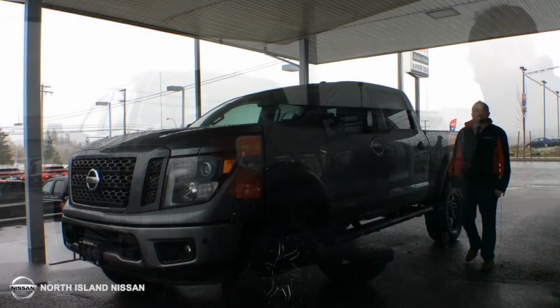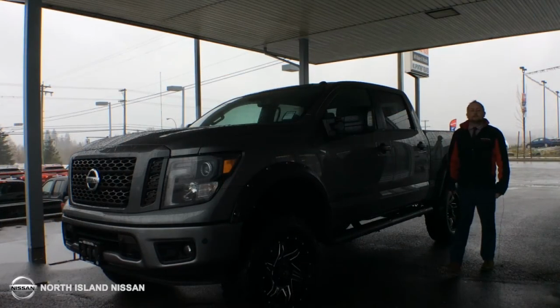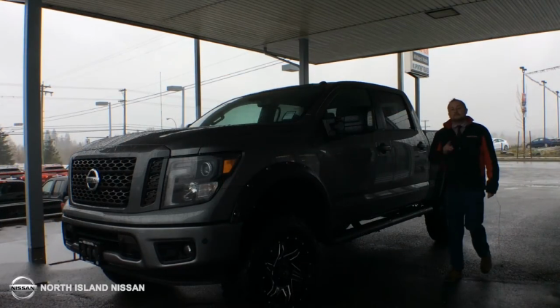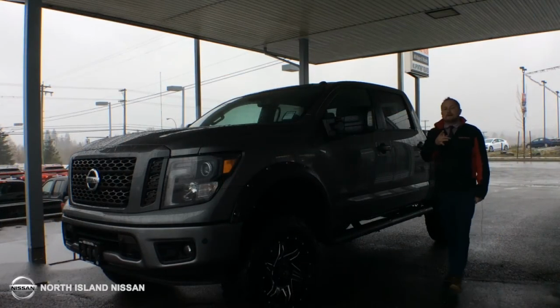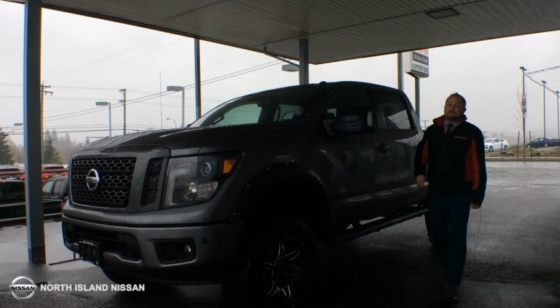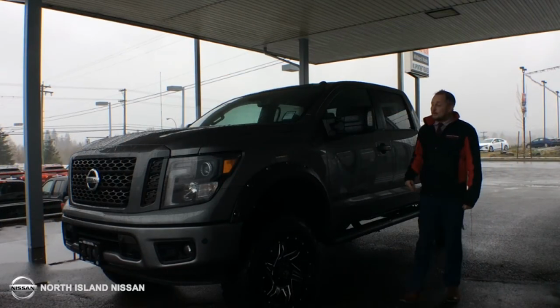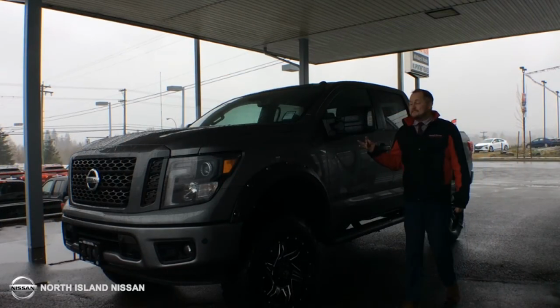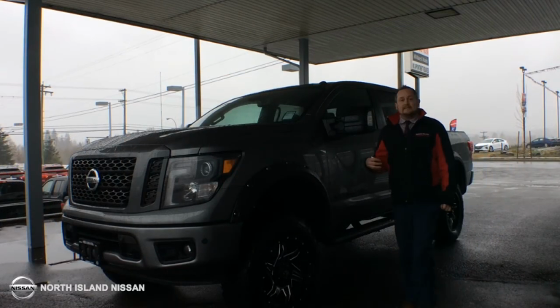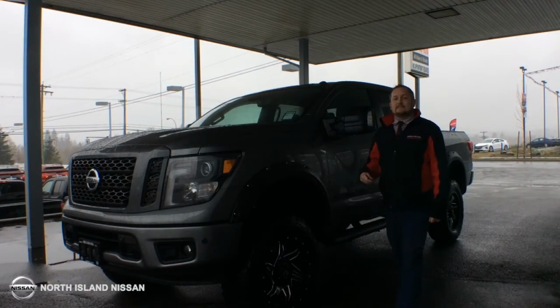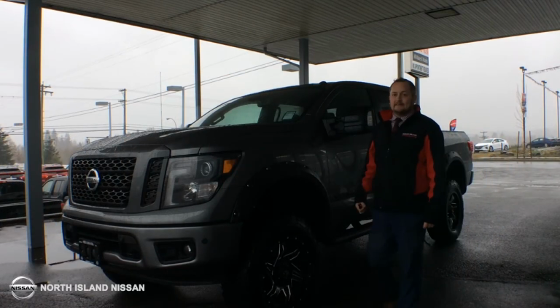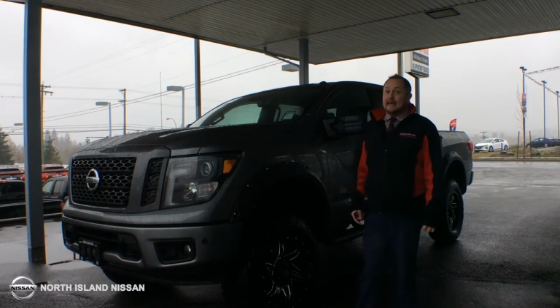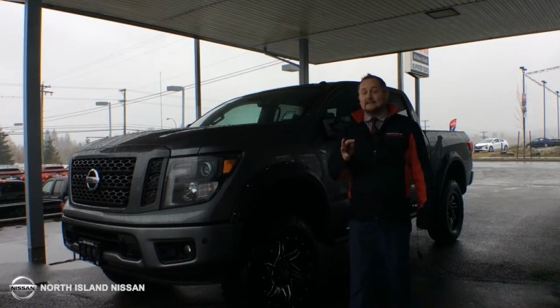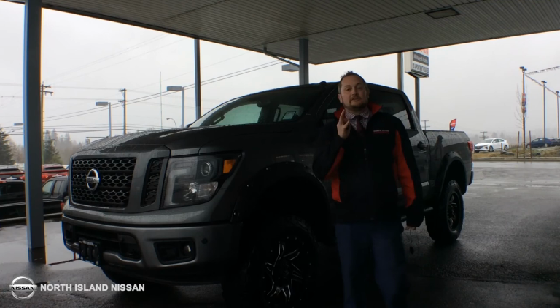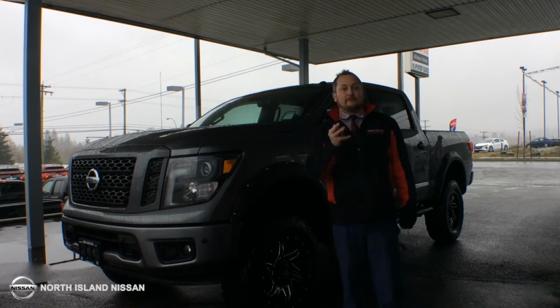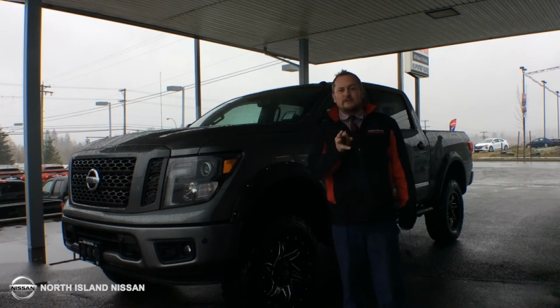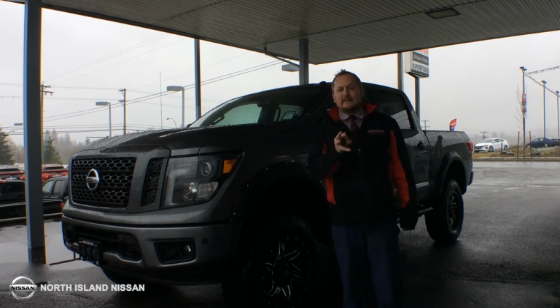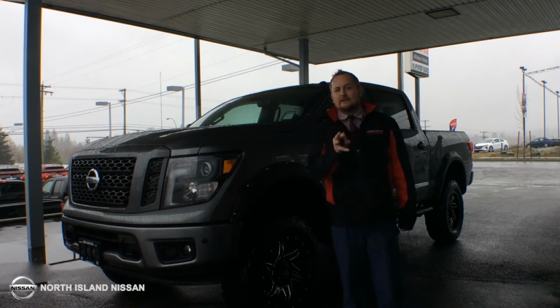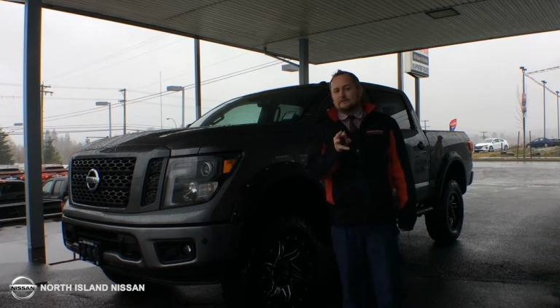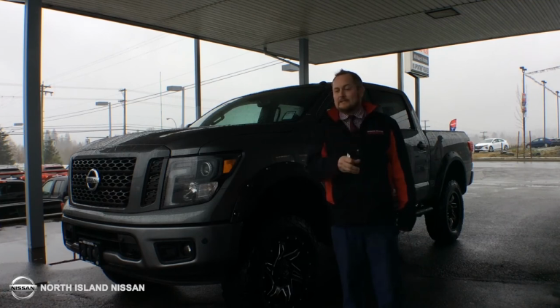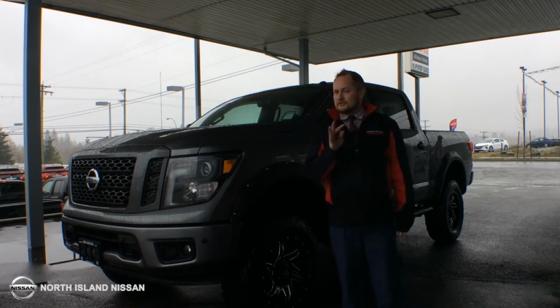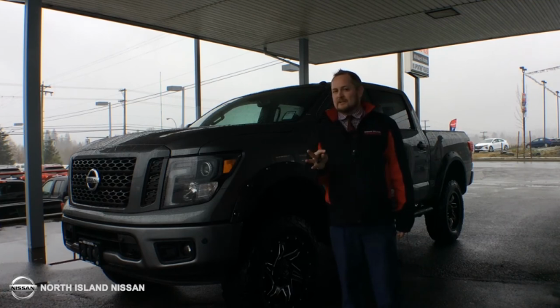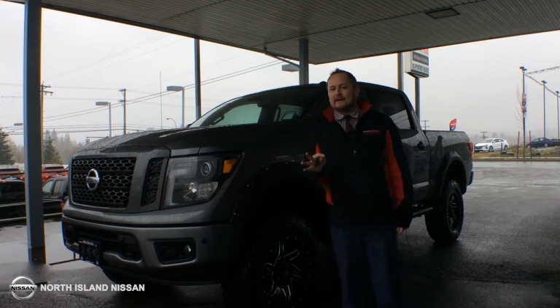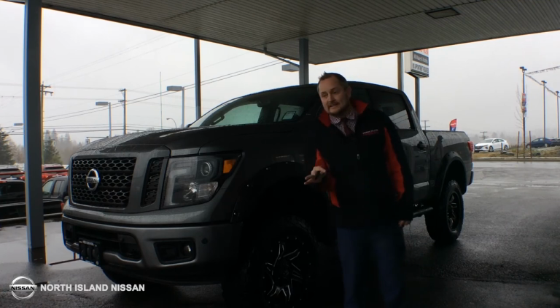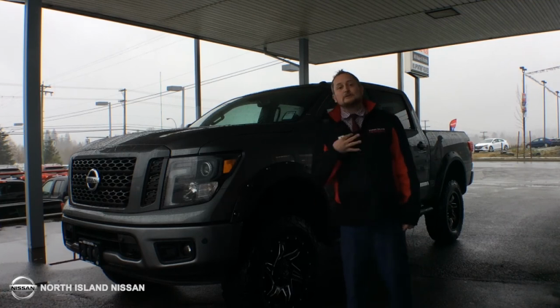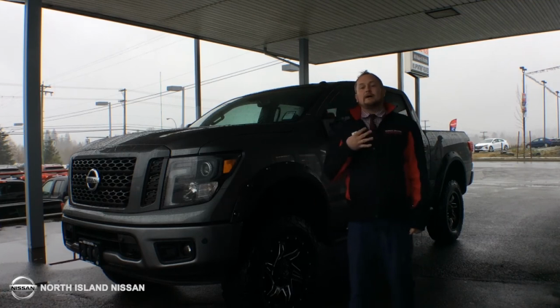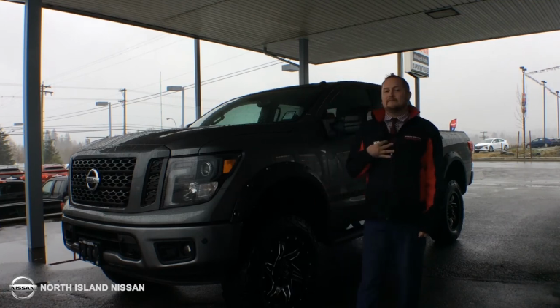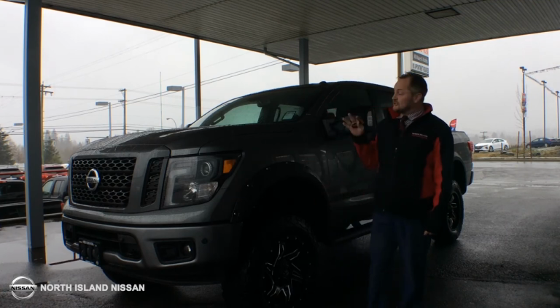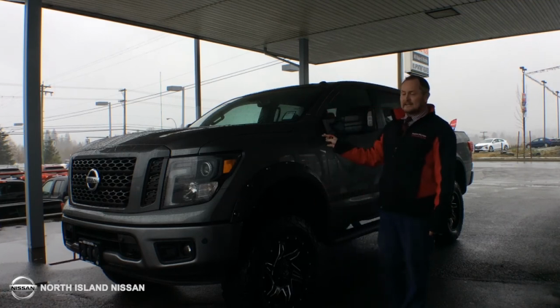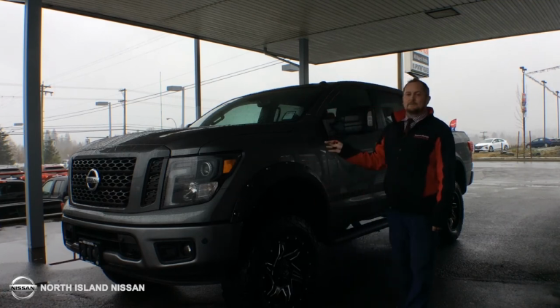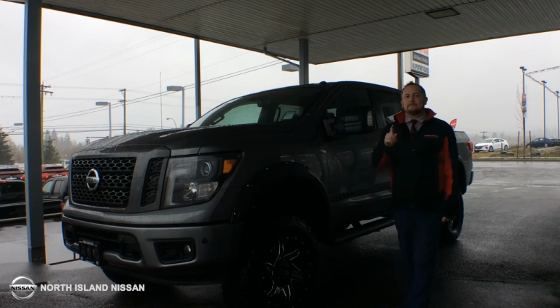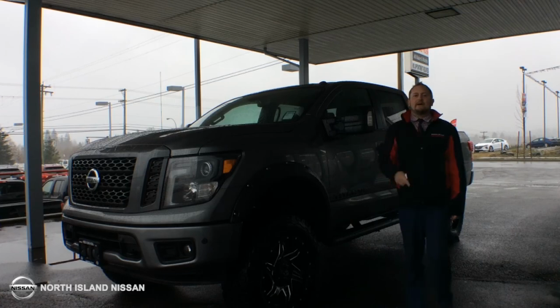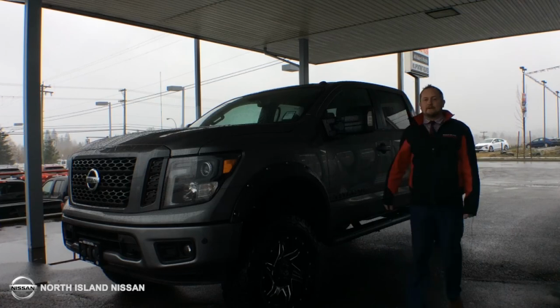With all the features and benefits of the 2018 Nissan Titan, and it being eligible for $14,000 in rebates or 0% financing, this is why I believe it's as good as it gets when it comes to a half-ton pickup.